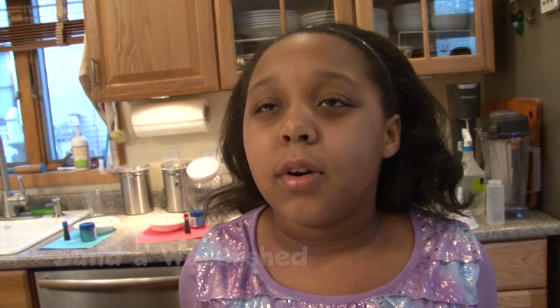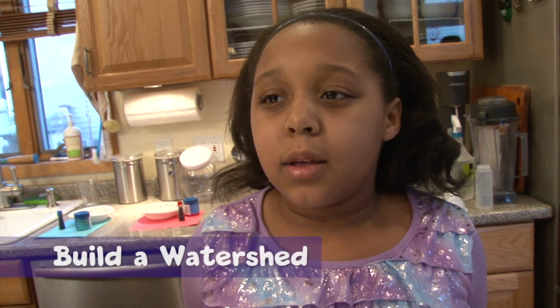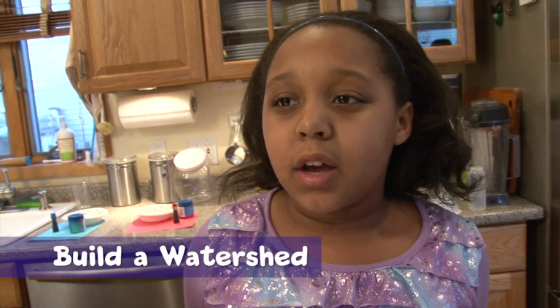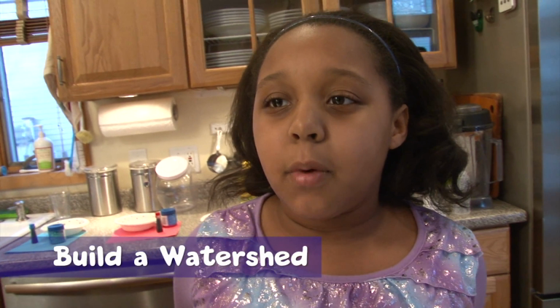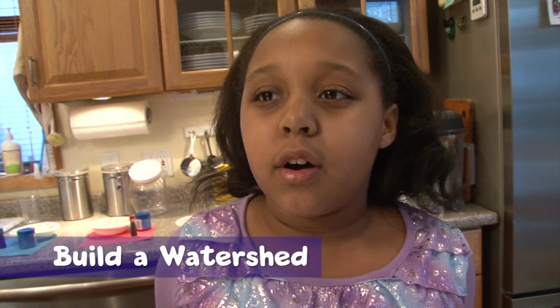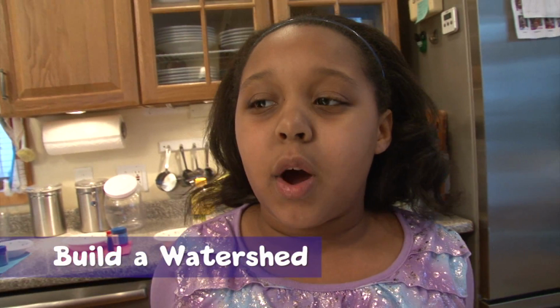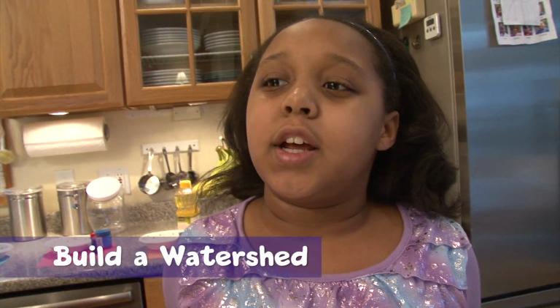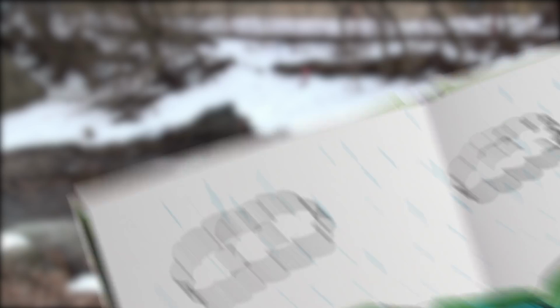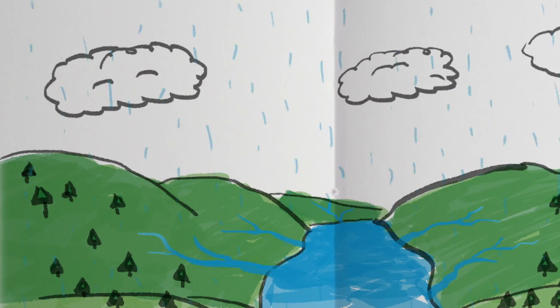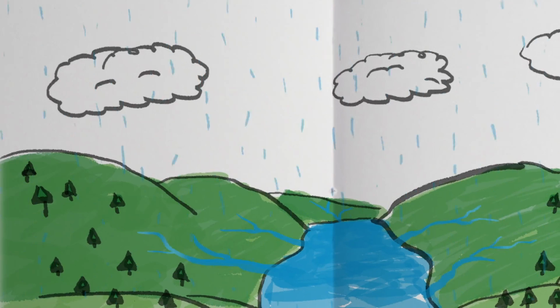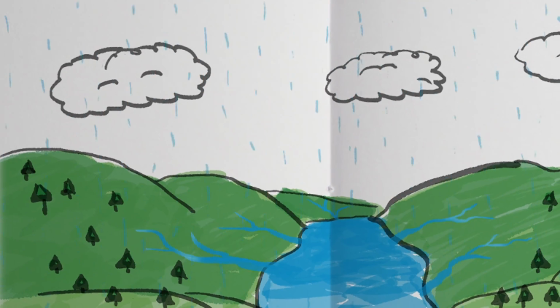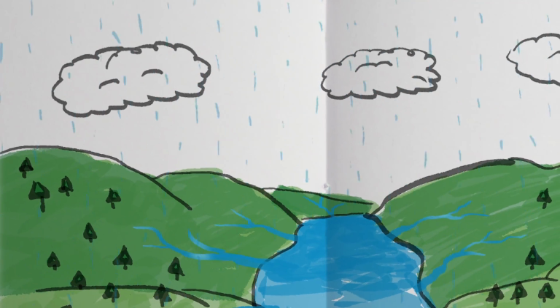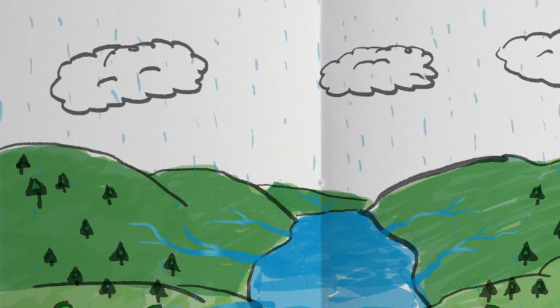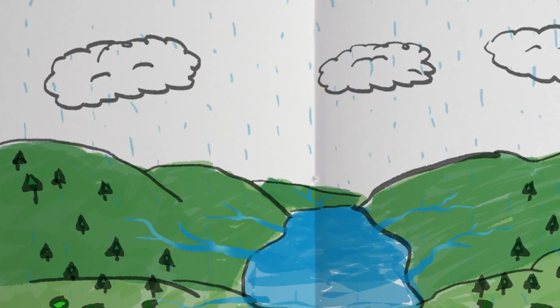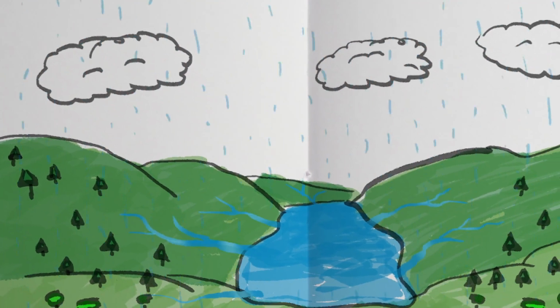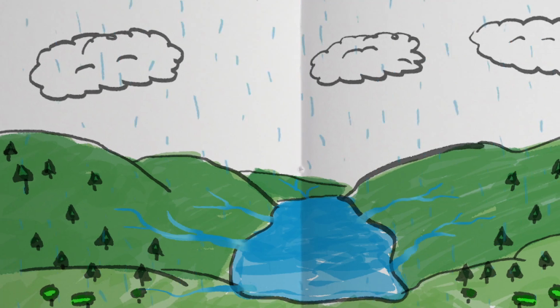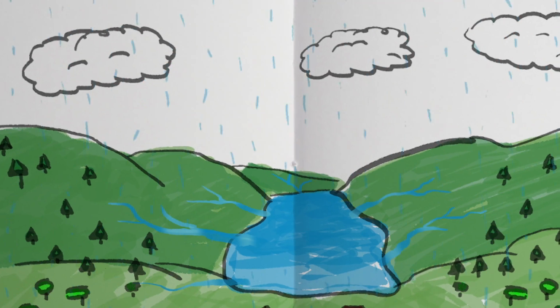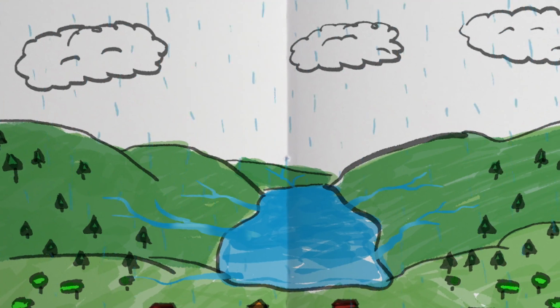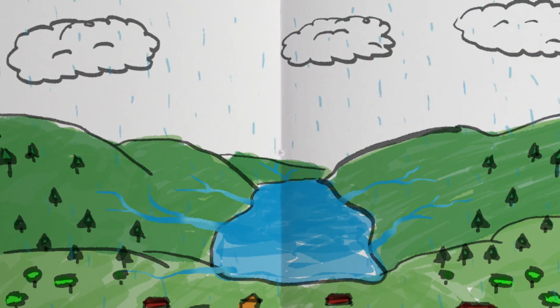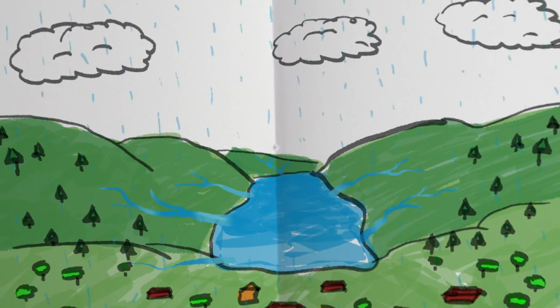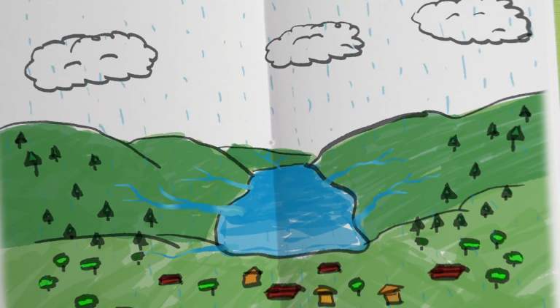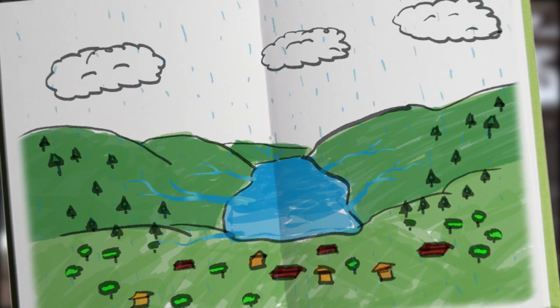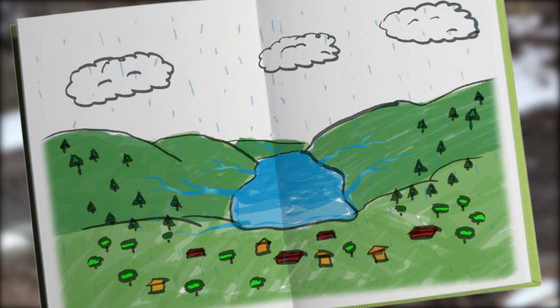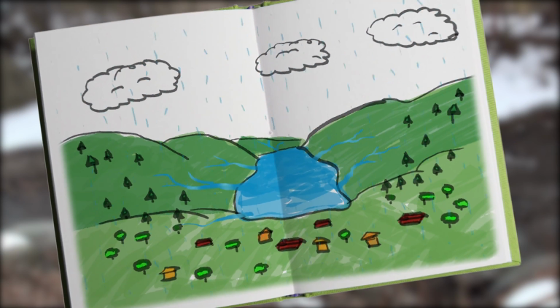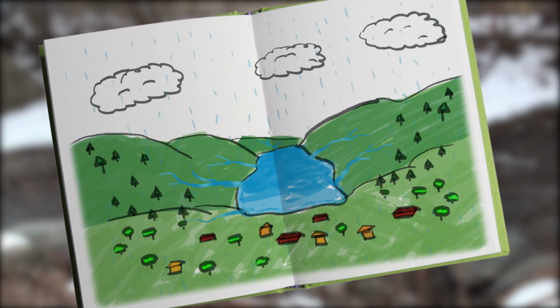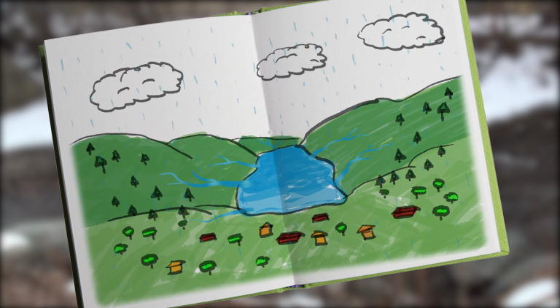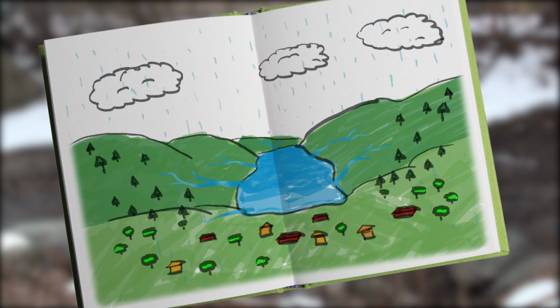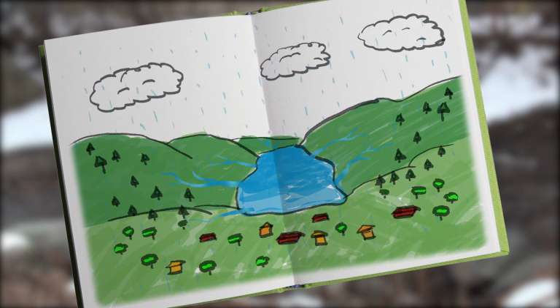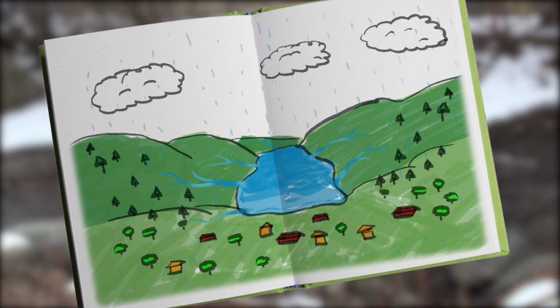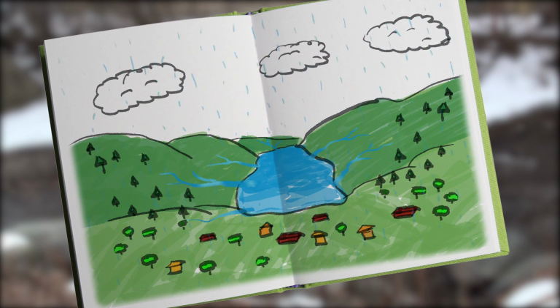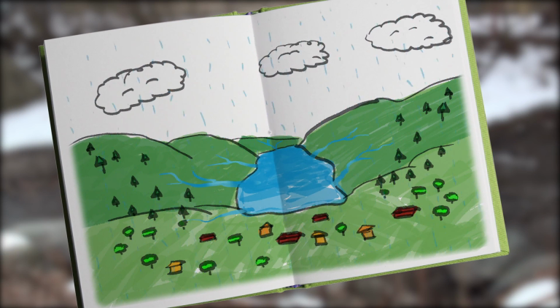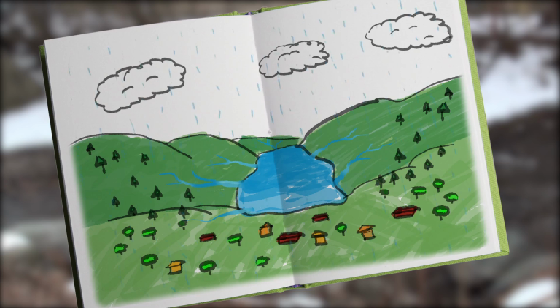We're going to make a model of a watershed. A watershed is an area of land that collects water, which comes from rain or melted snow, and delivers it to places like a lake or the ocean.